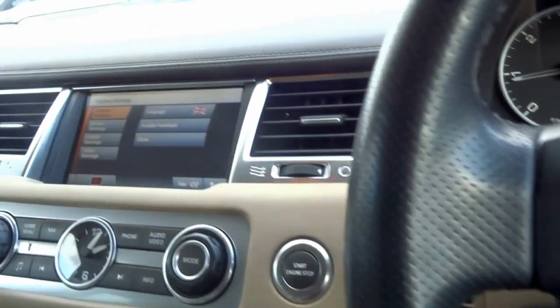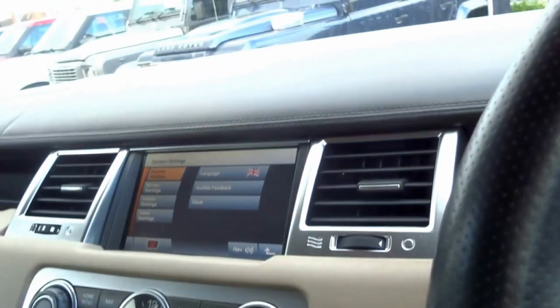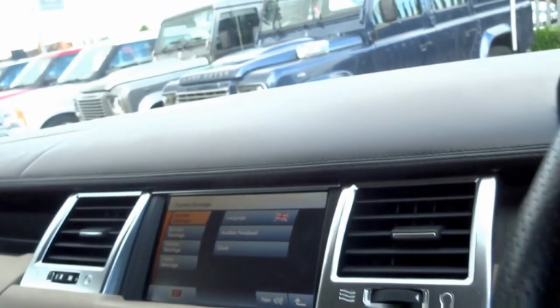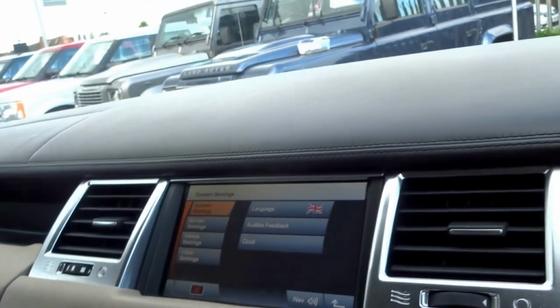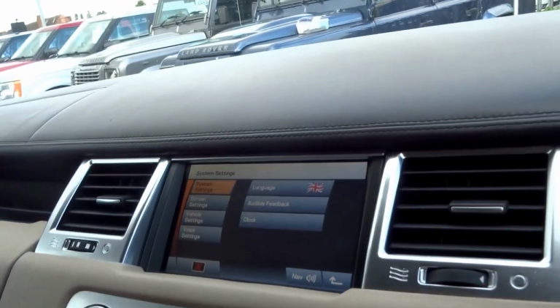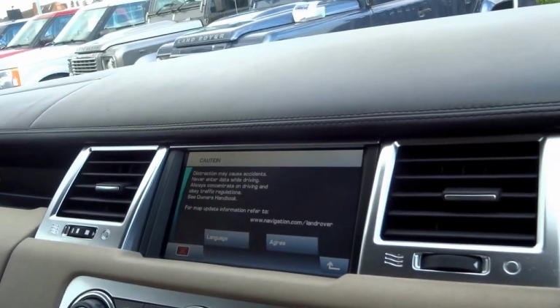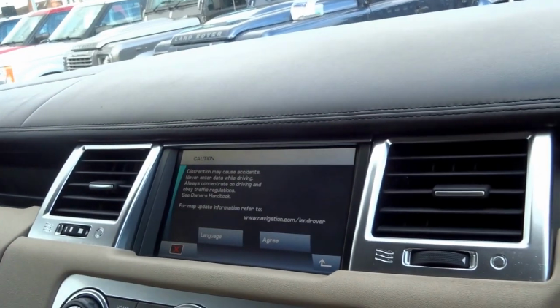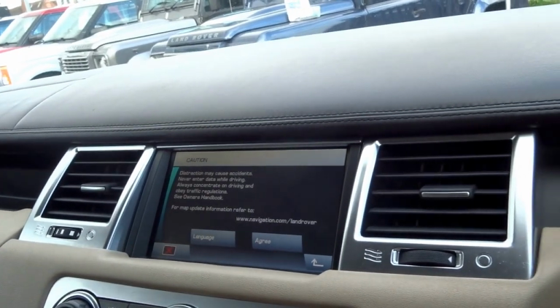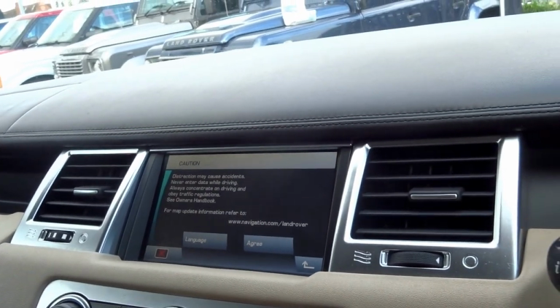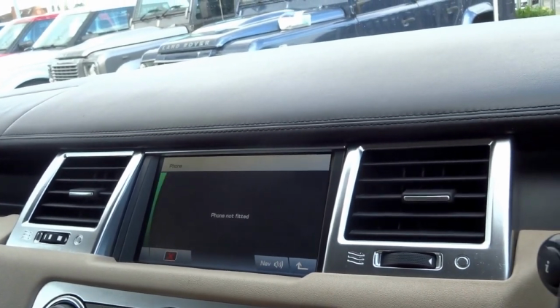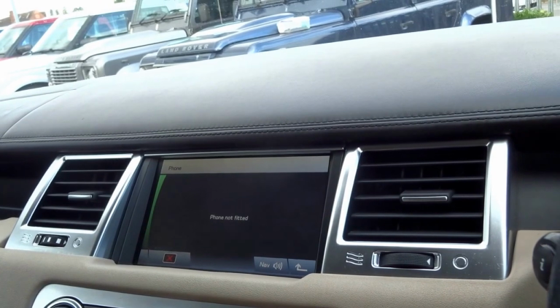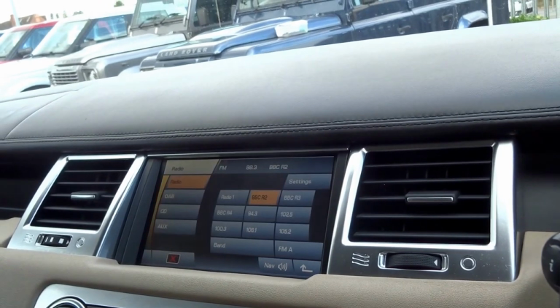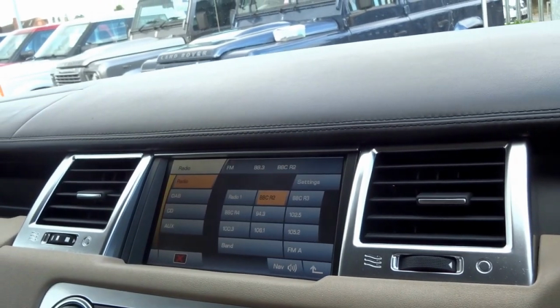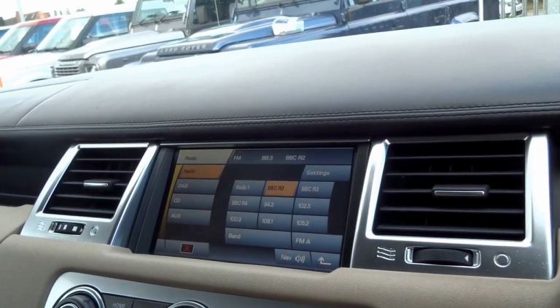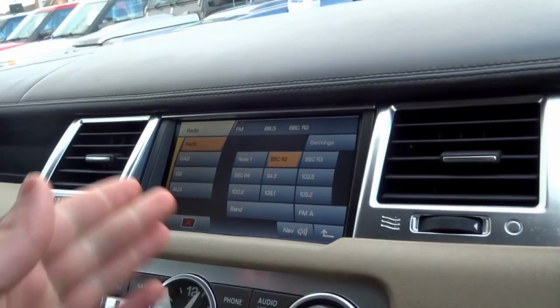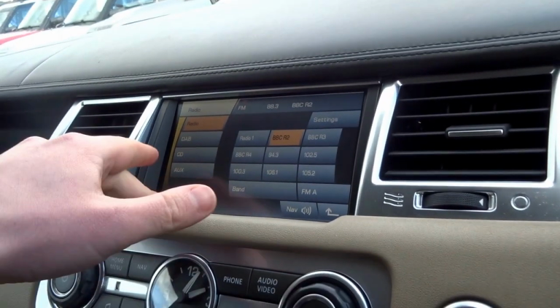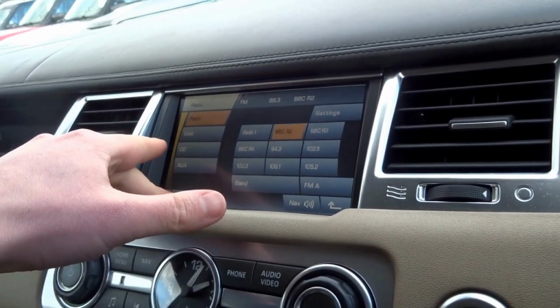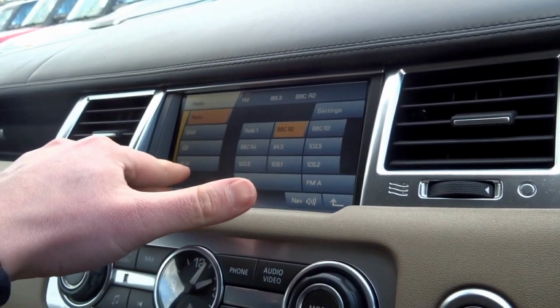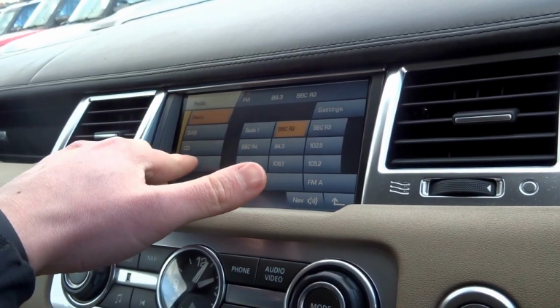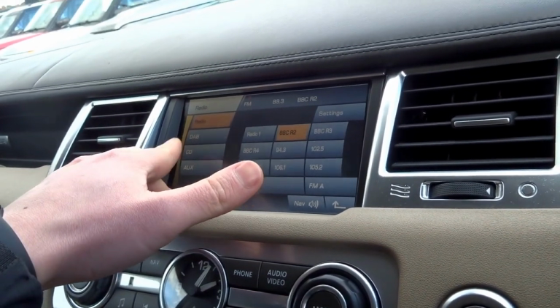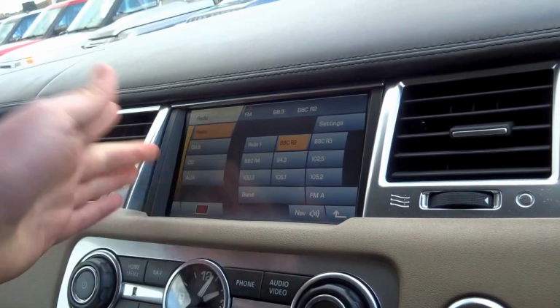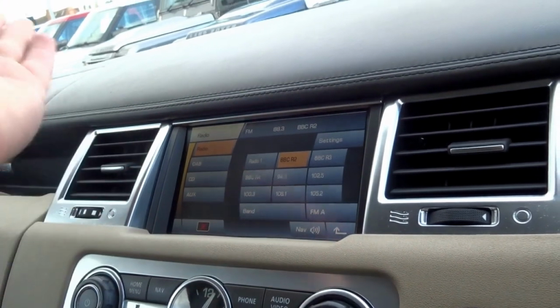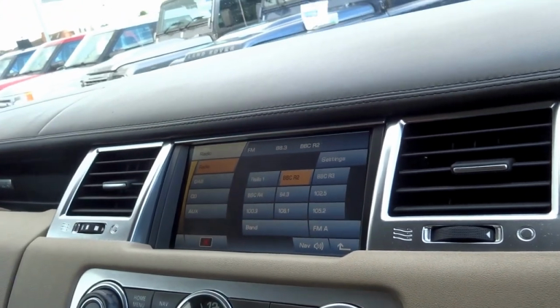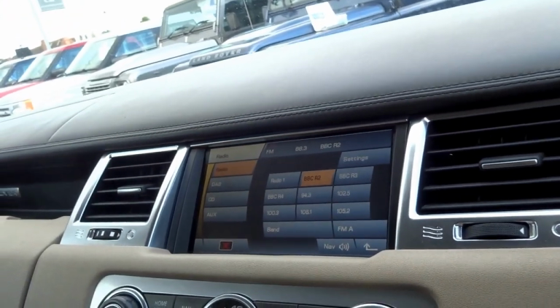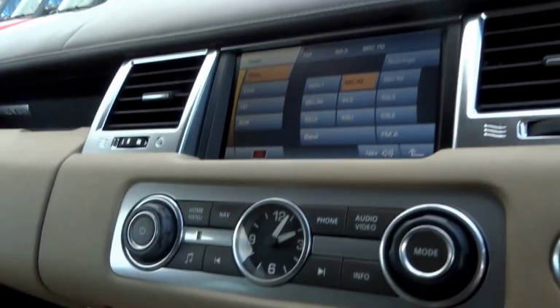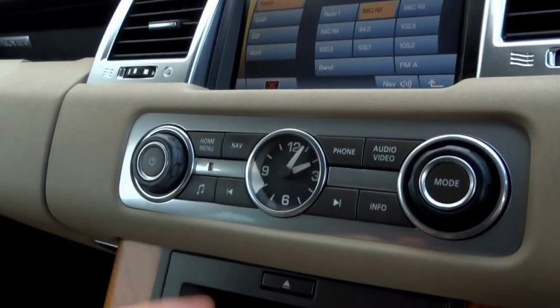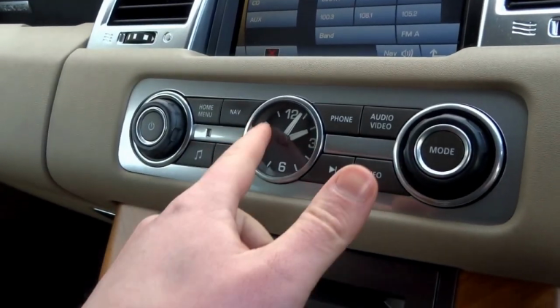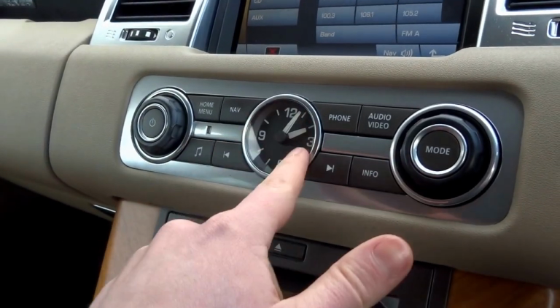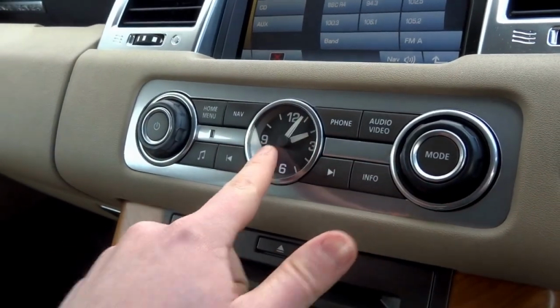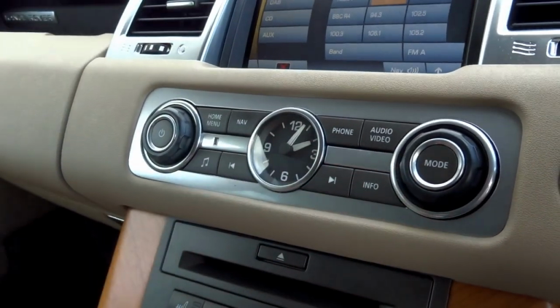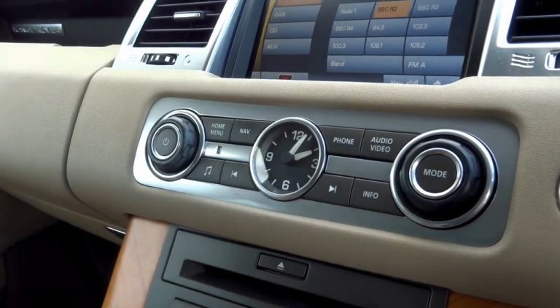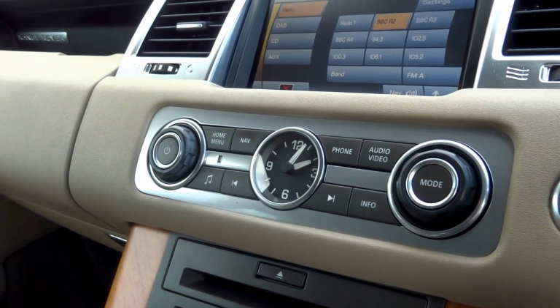Options-wise you've got navigation, Bluetooth, auxiliary input, DAB digital radio, and a clear analogue clock in the centre of the dashboard.